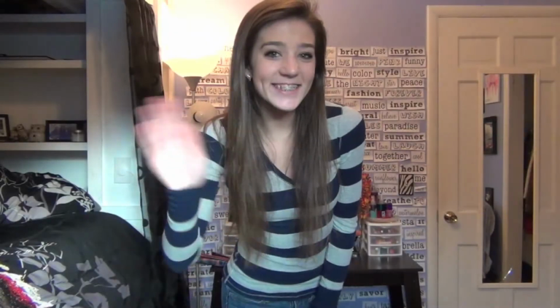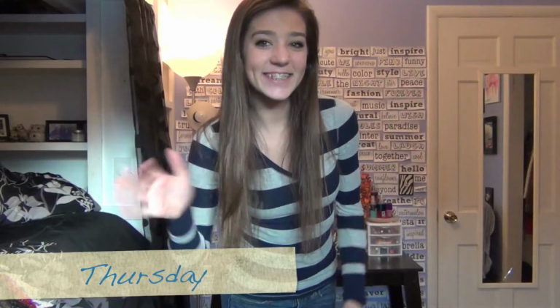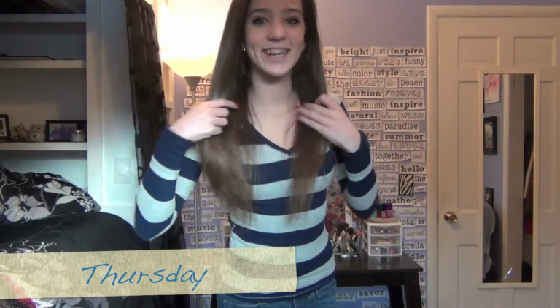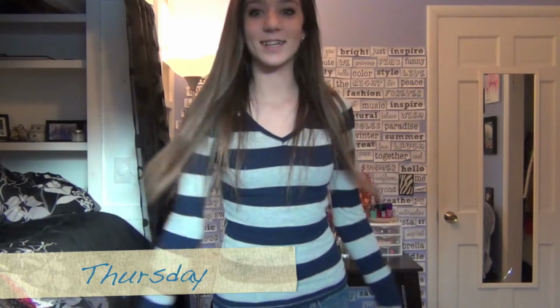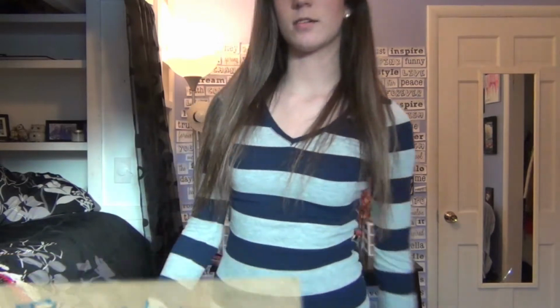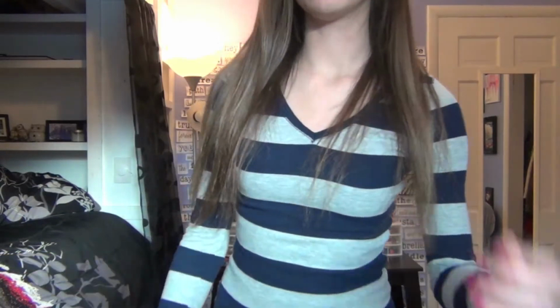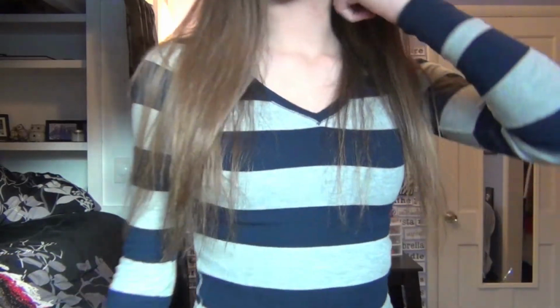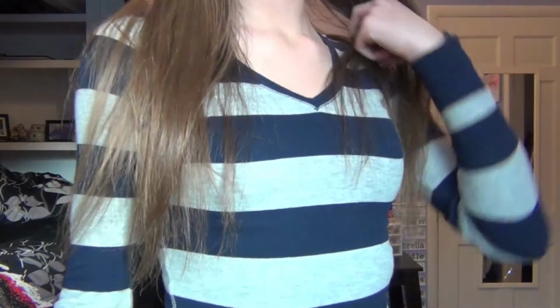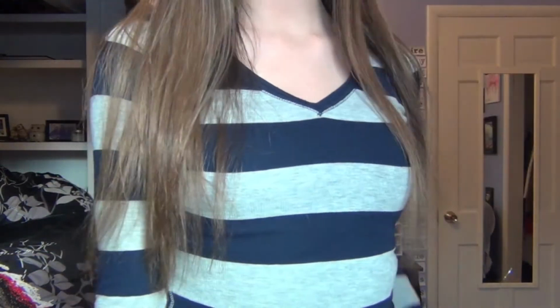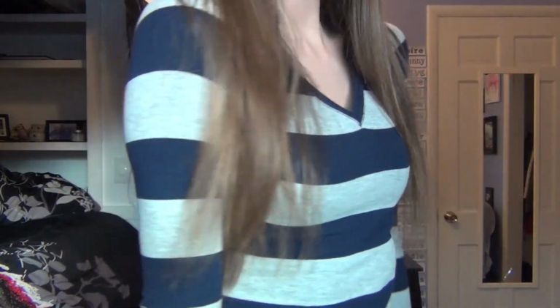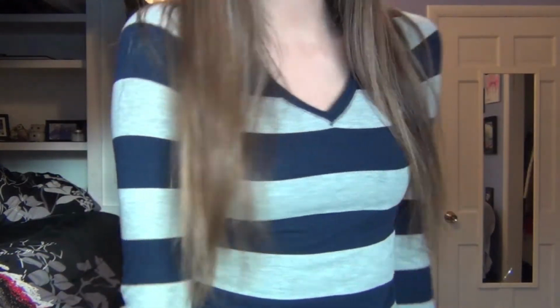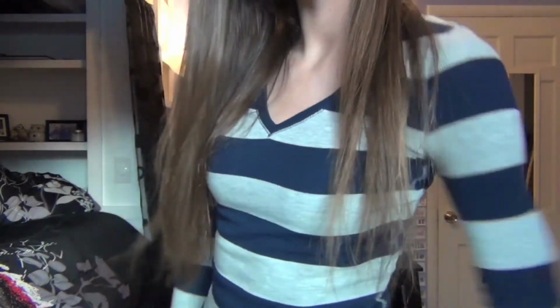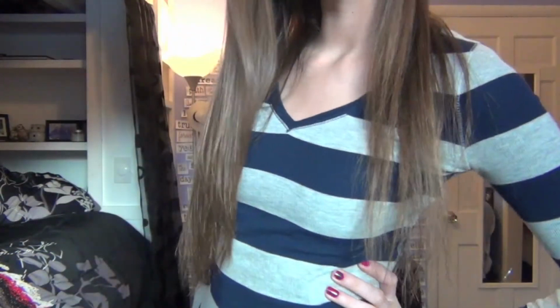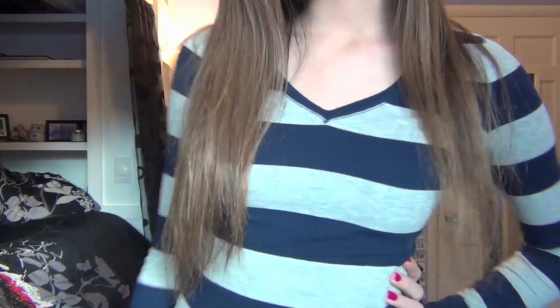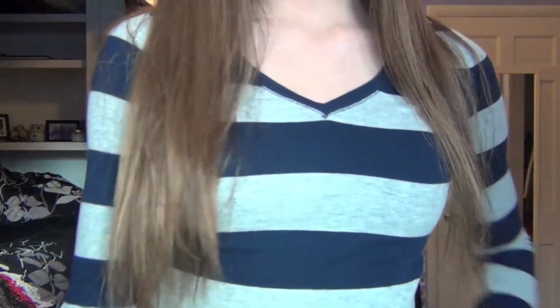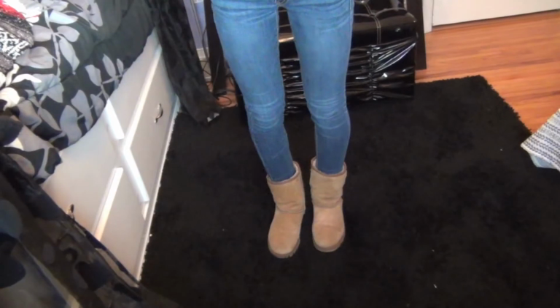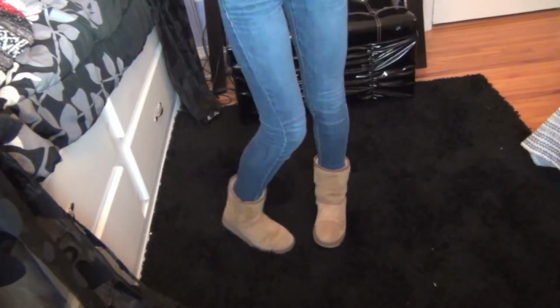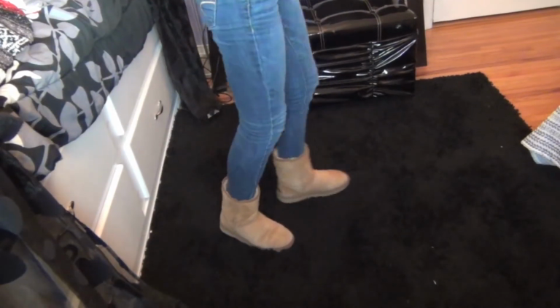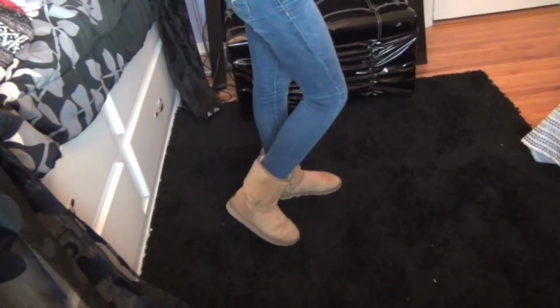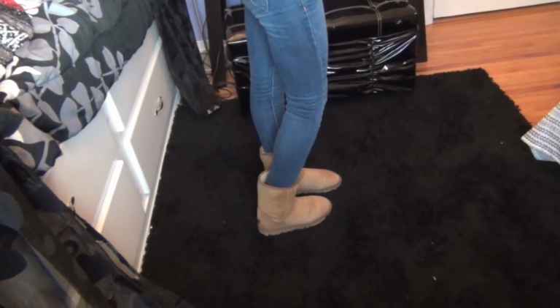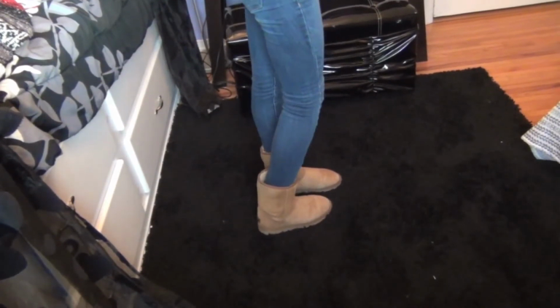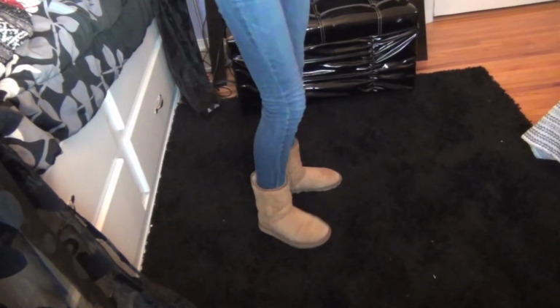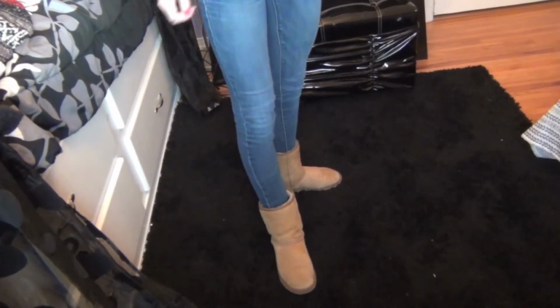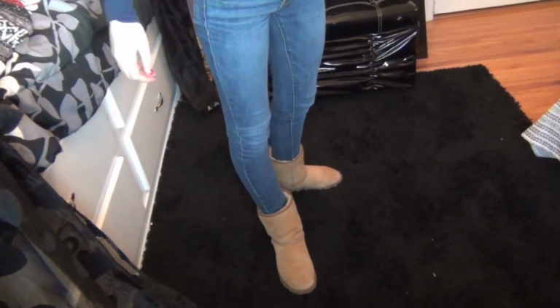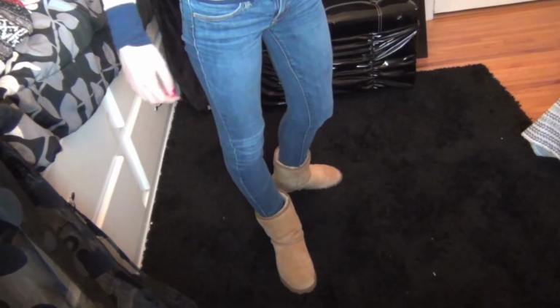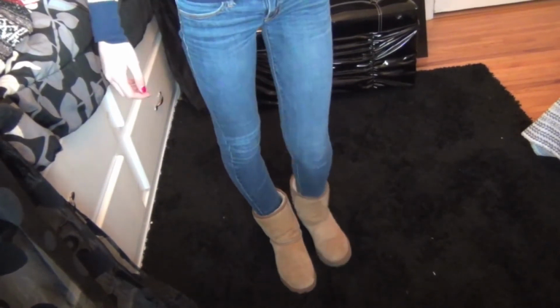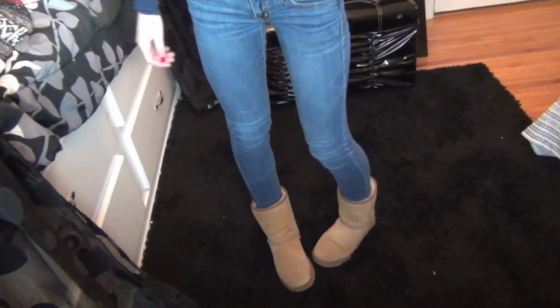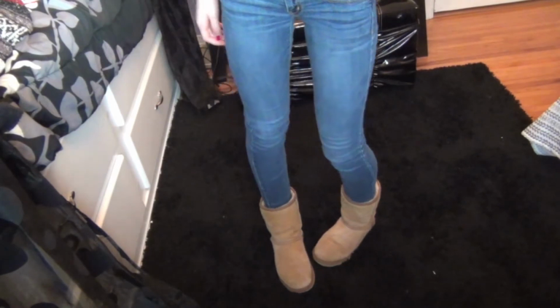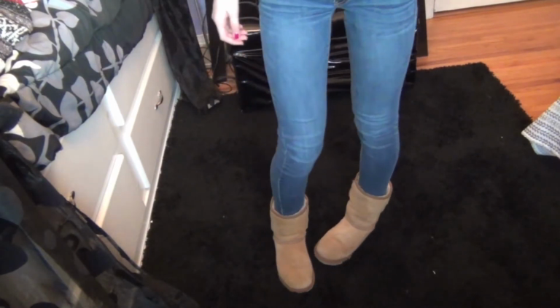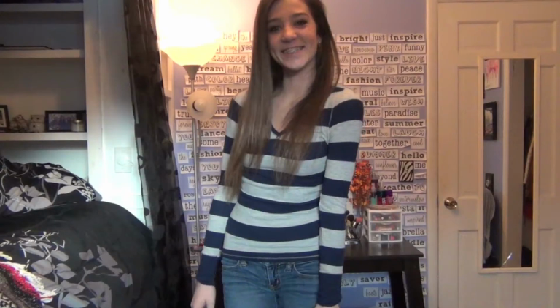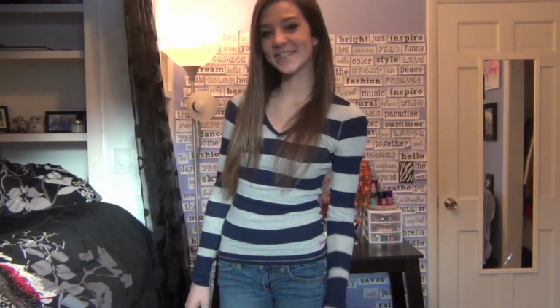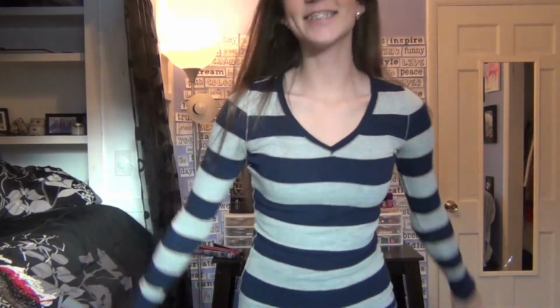Then on Thursday, my outfit was really basic, but I just wore this striped navy blue and gray shirt that is from Aeropostale, I believe. And then my jeans are from American Eagle and then I just wore some UGG boots.